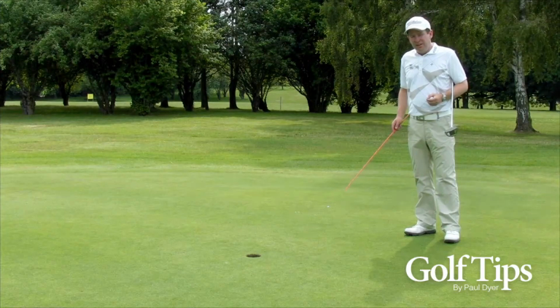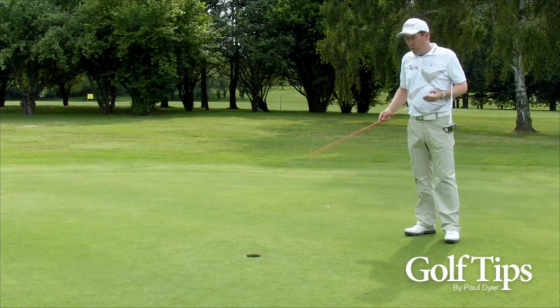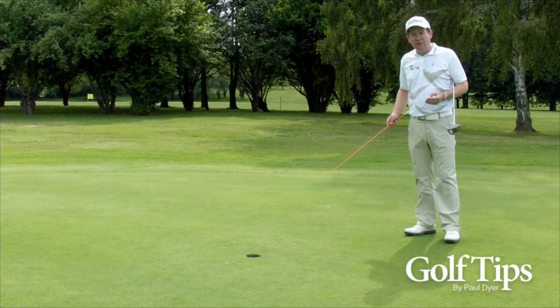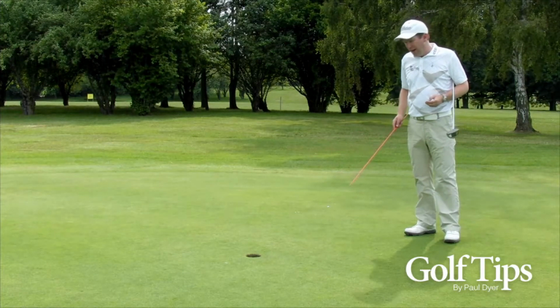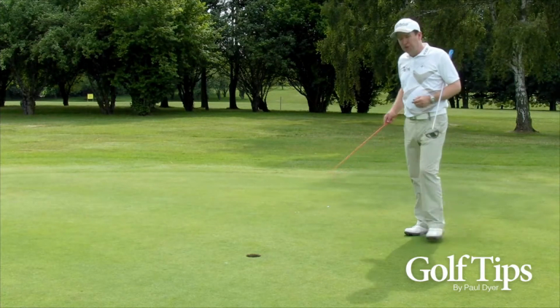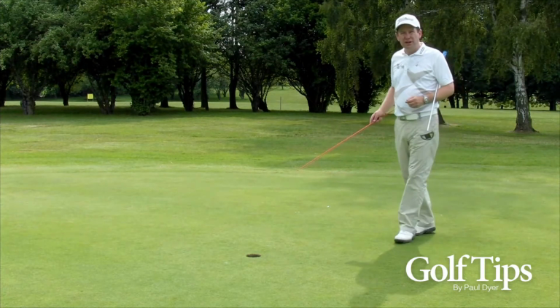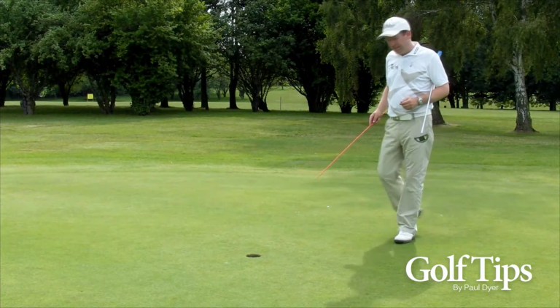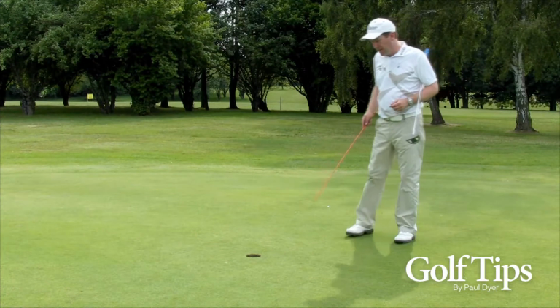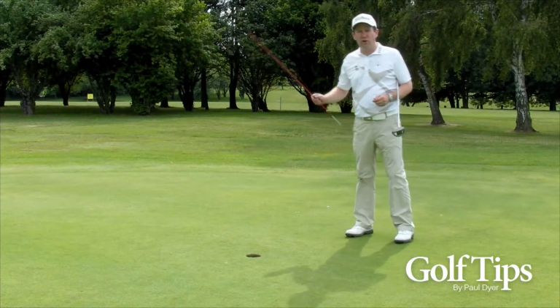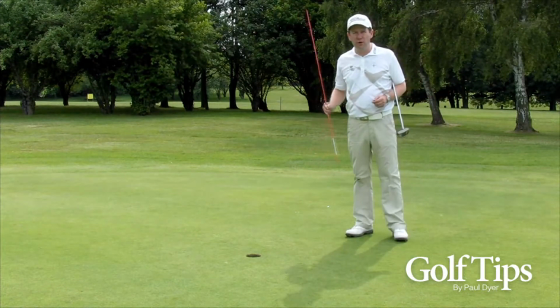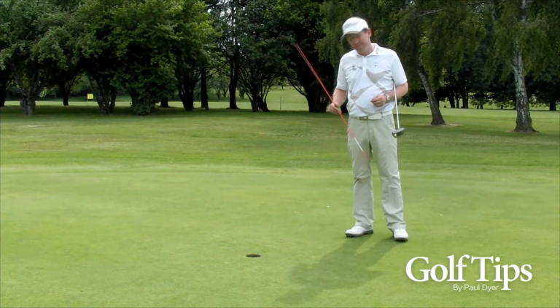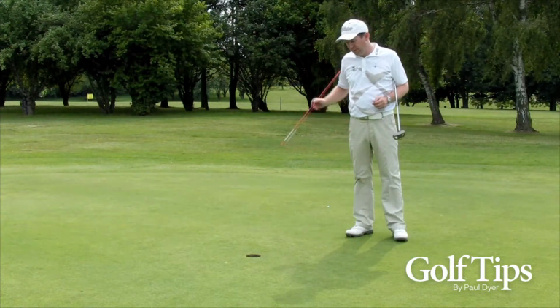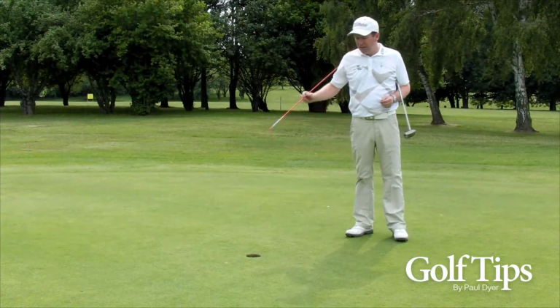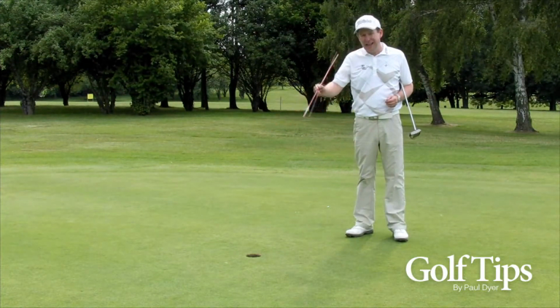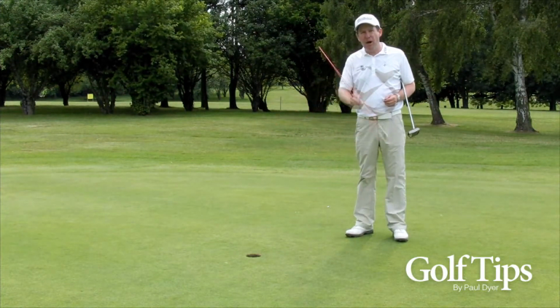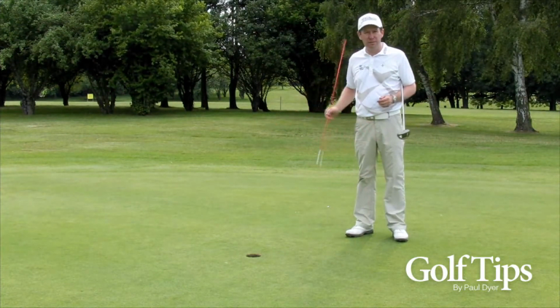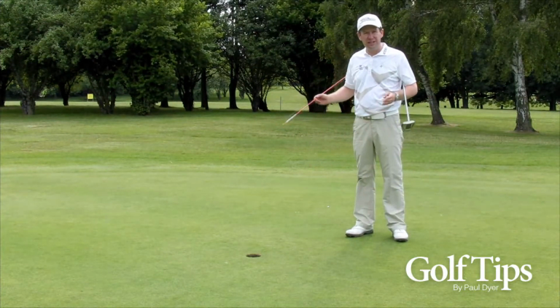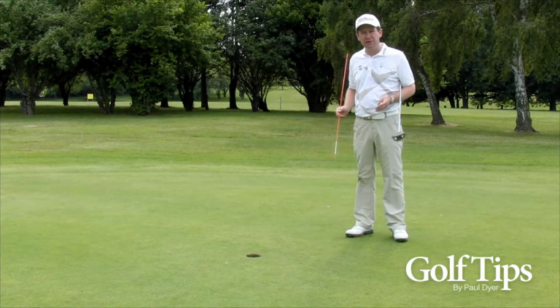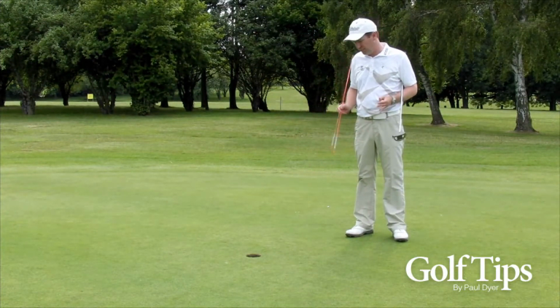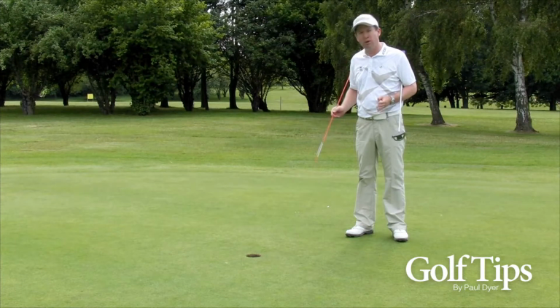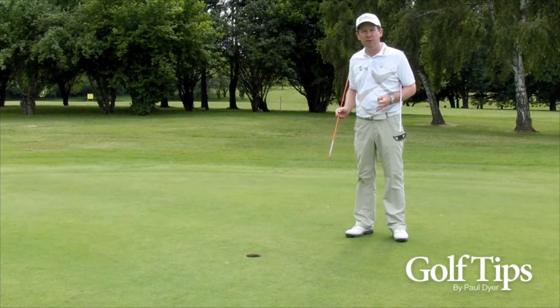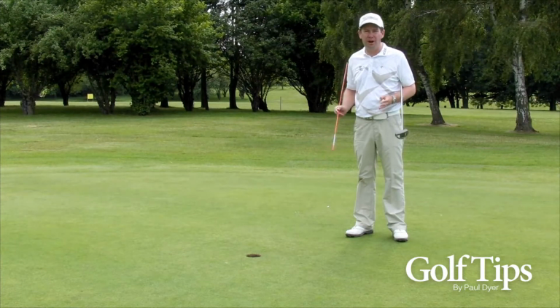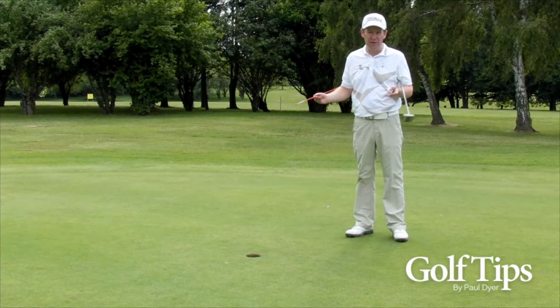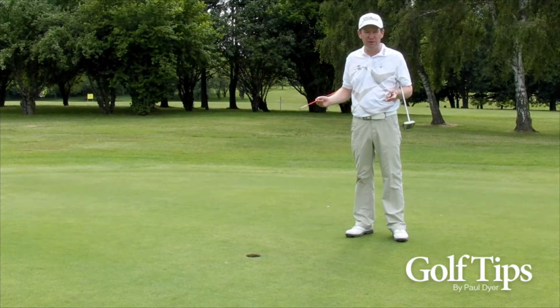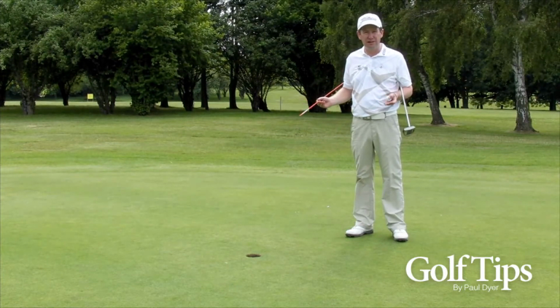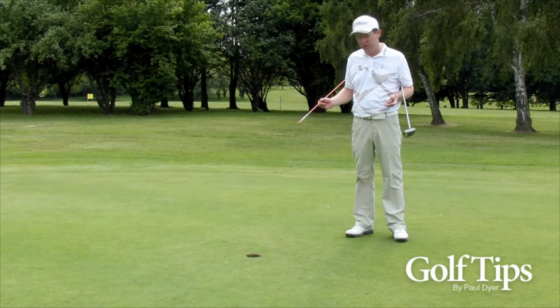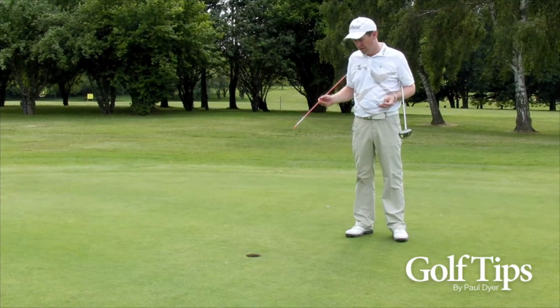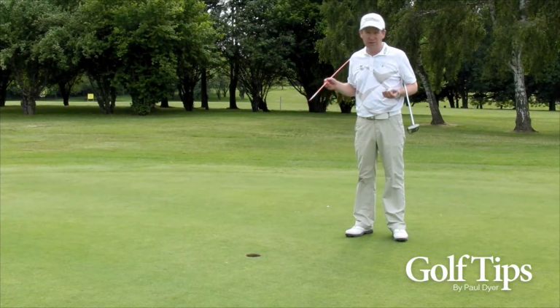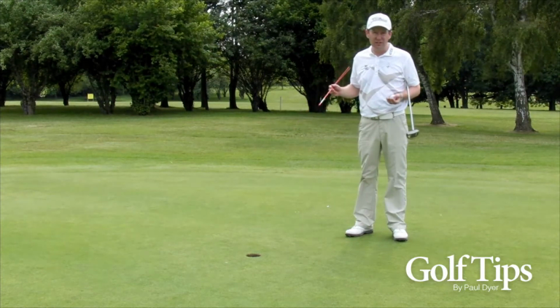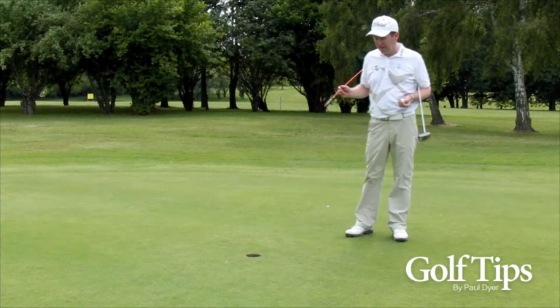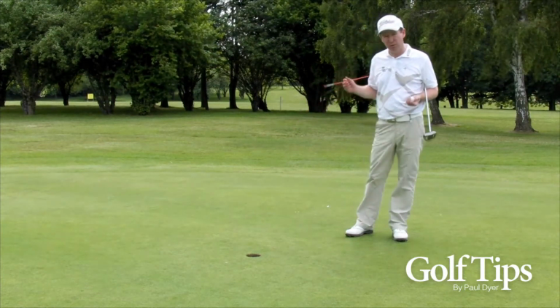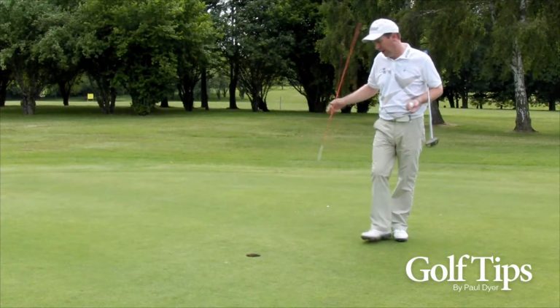The most important thing you've got to find when you're reading a green is what we call the fall line. The last part of the putt — the last three feet — is really the most important part, because that's where the ball is going to break the most. So the first thing you need to find is what we call the fall line.